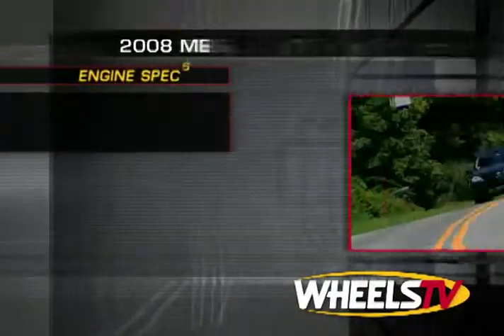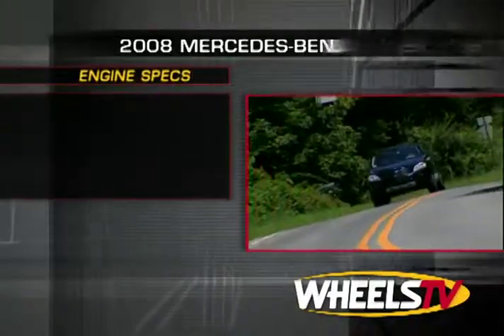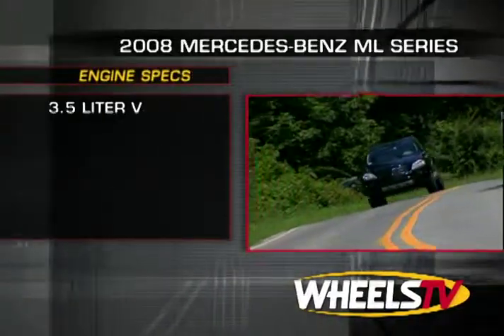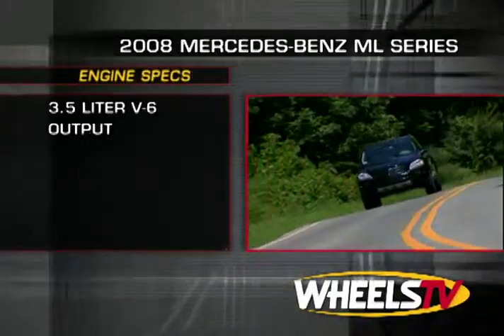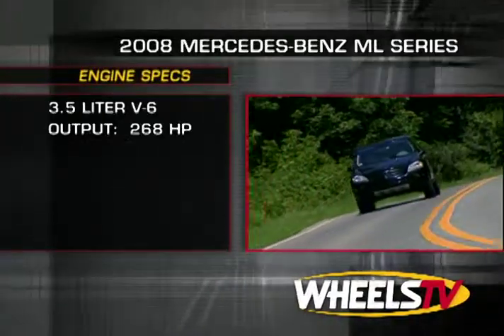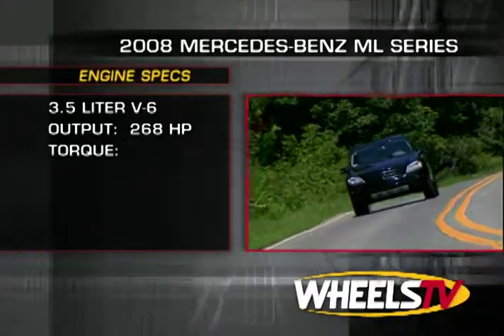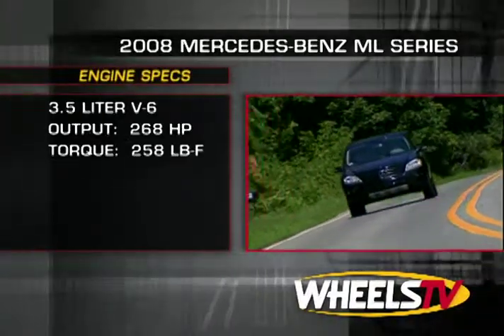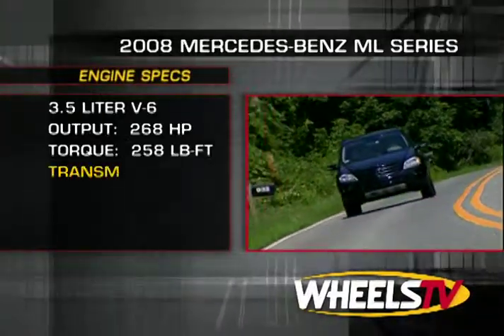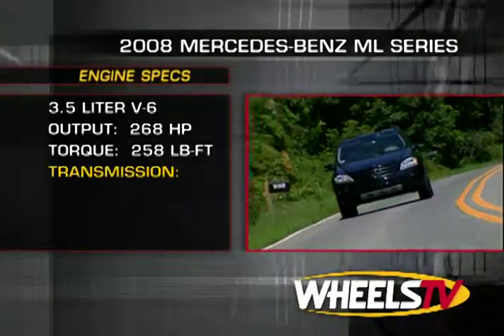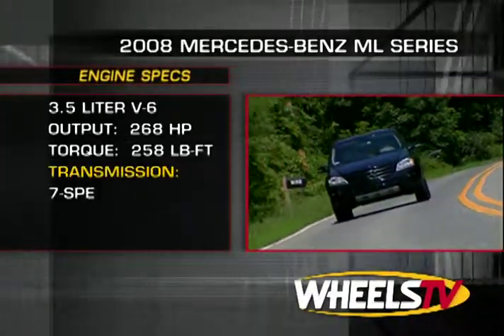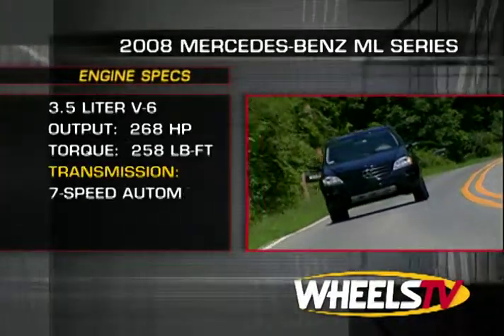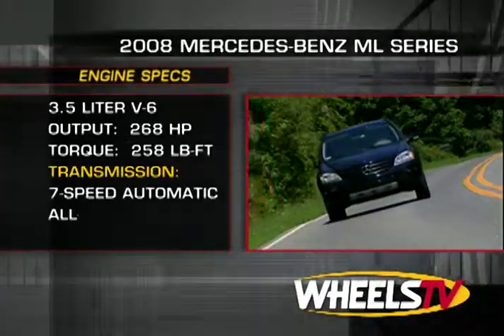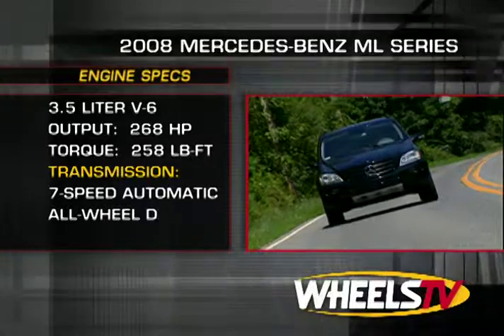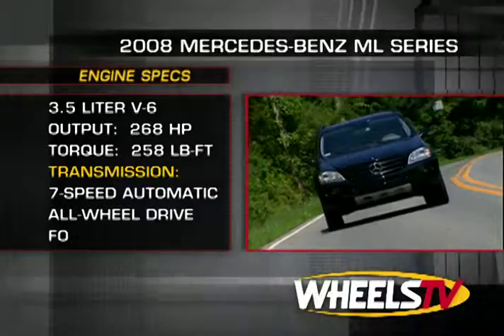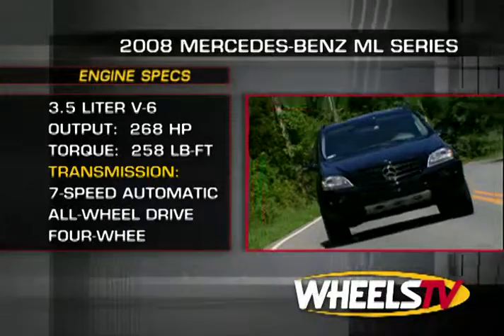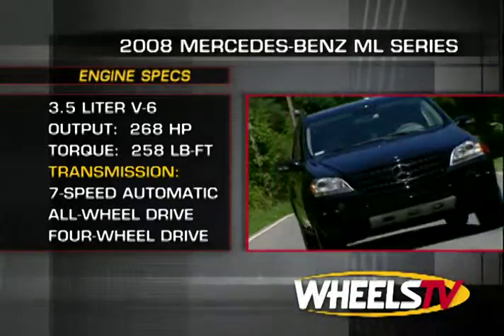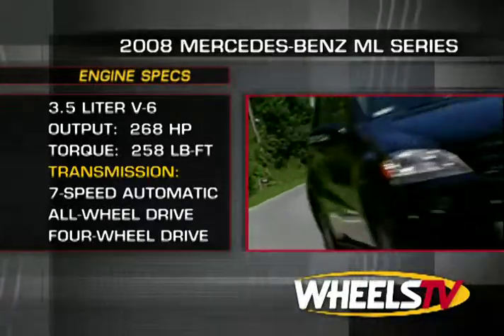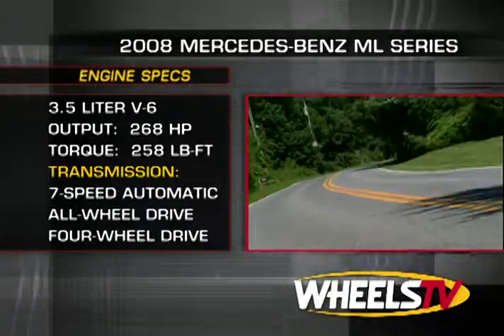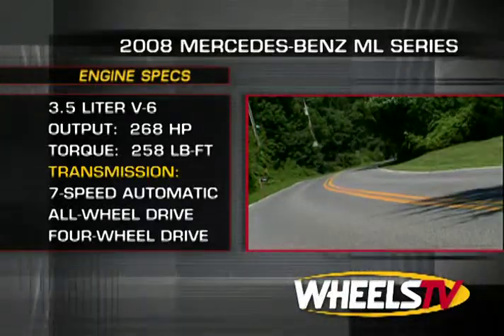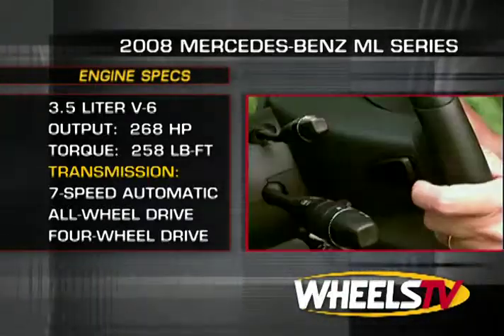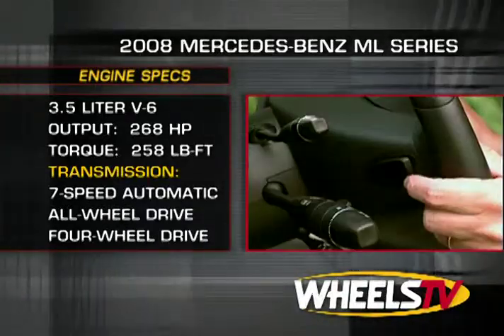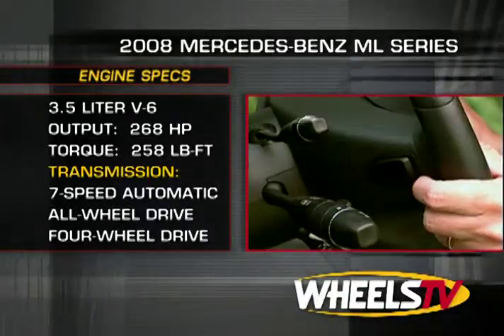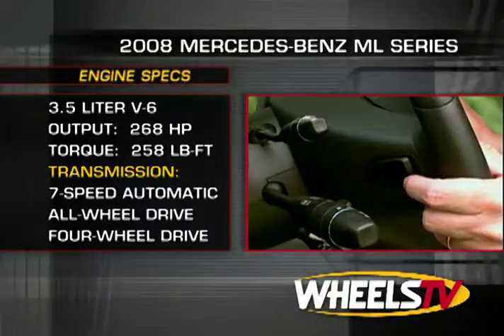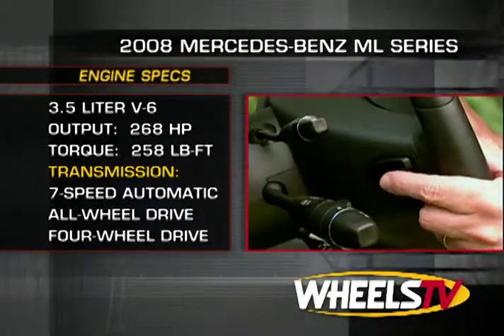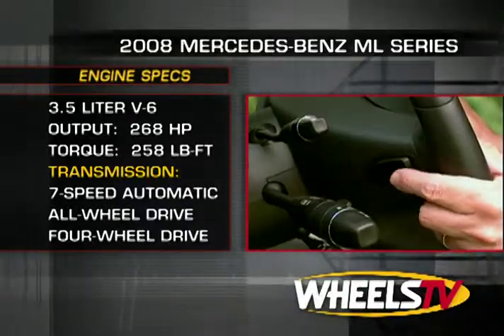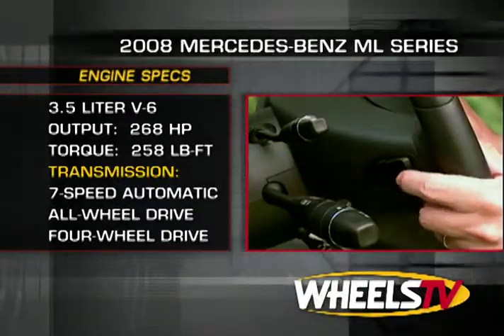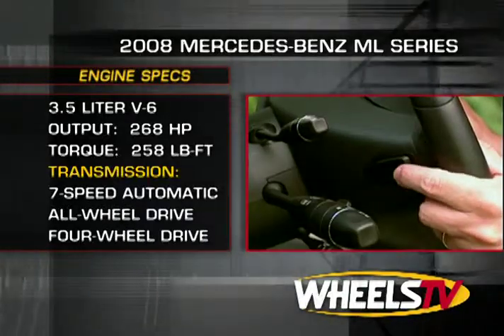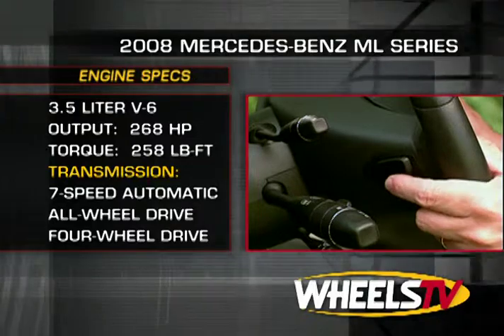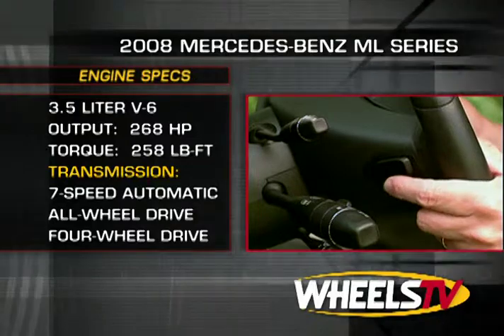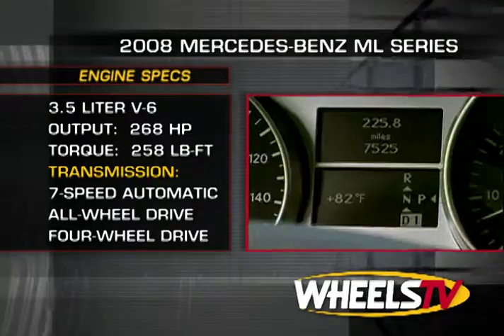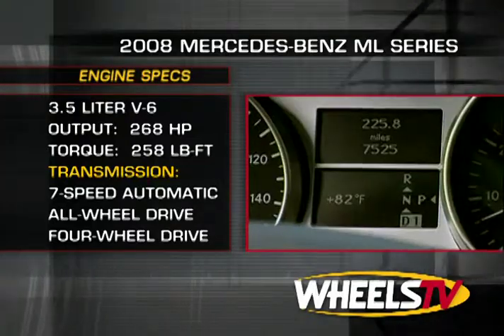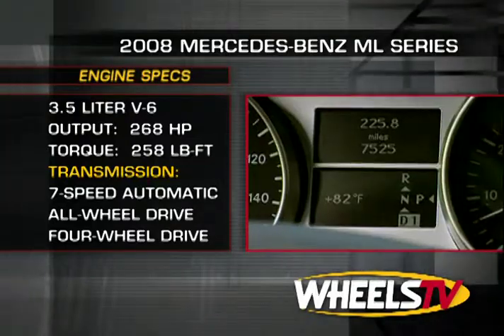Power for the ML 350 comes from a Mercedes-Benz 3.5-liter V6 that churns out 268 horsepower, channeling power through a state-of-the-art seven-speed automatic transmission.